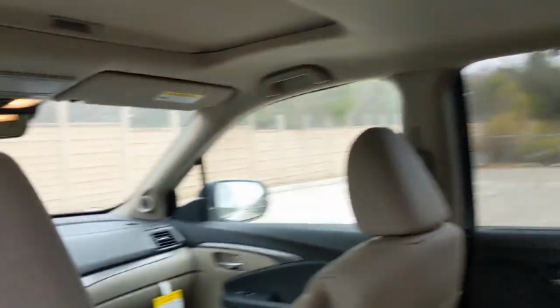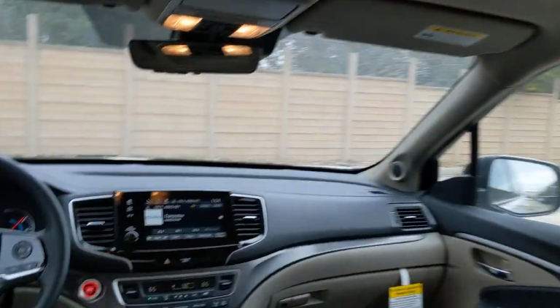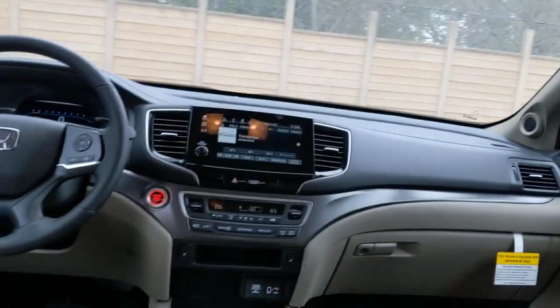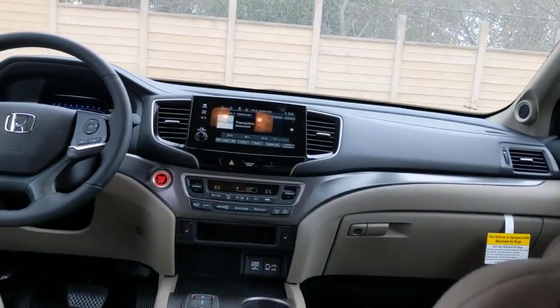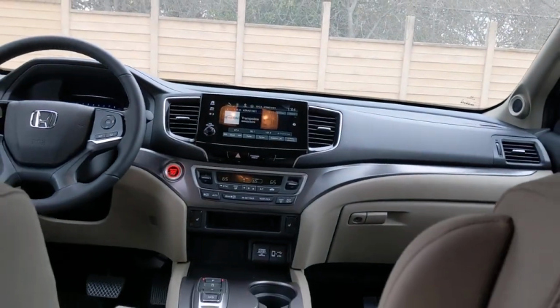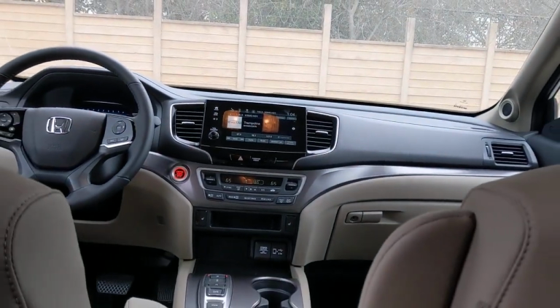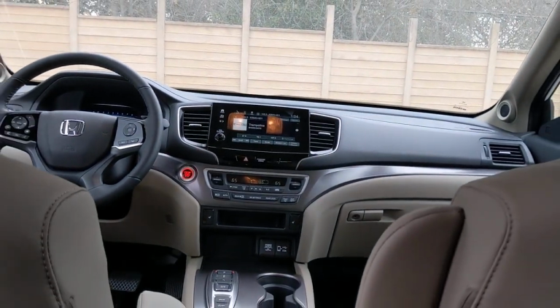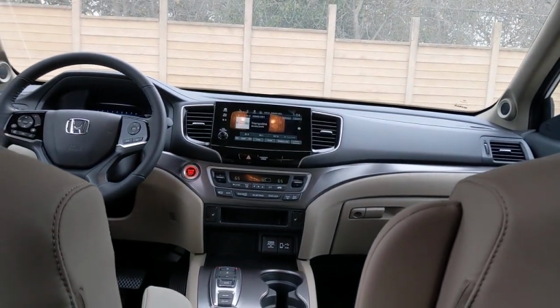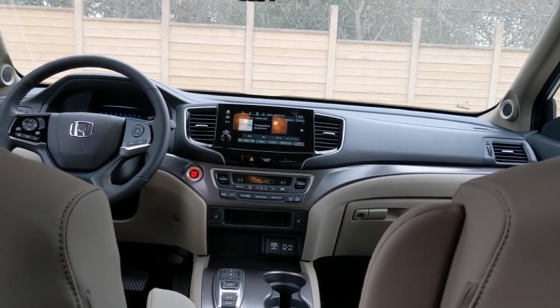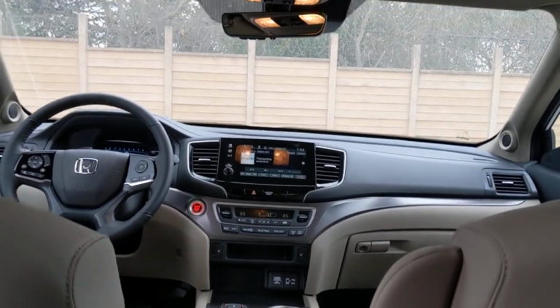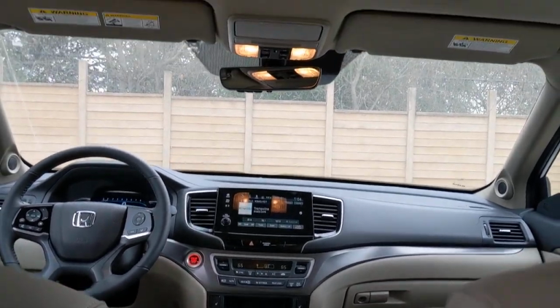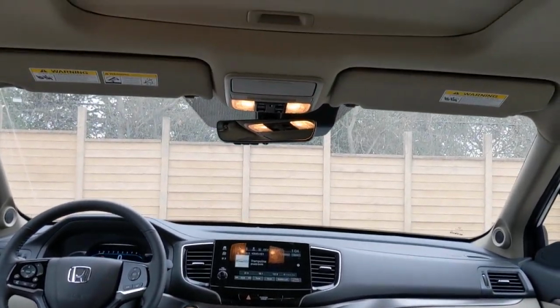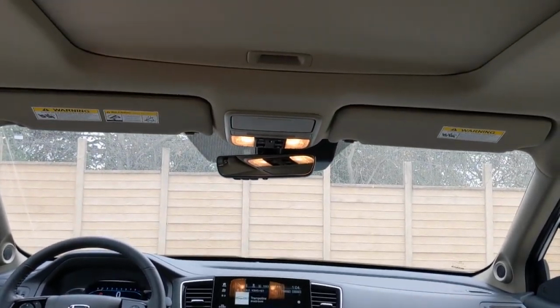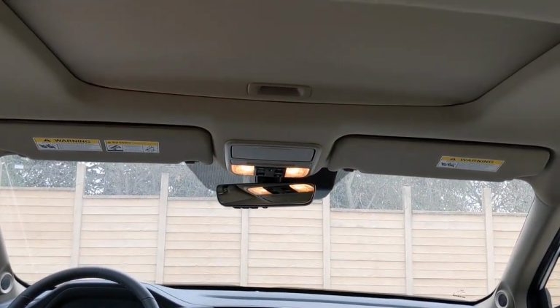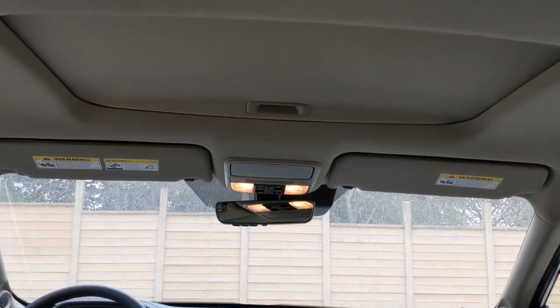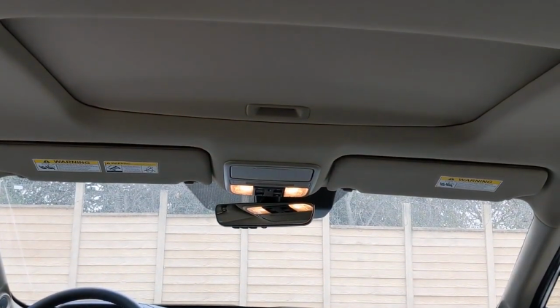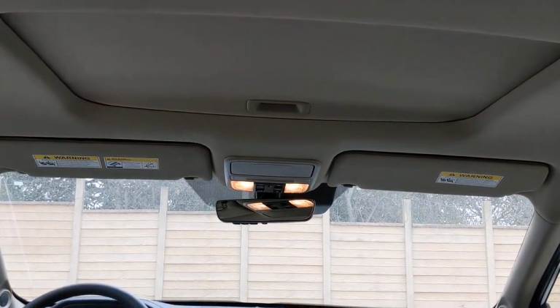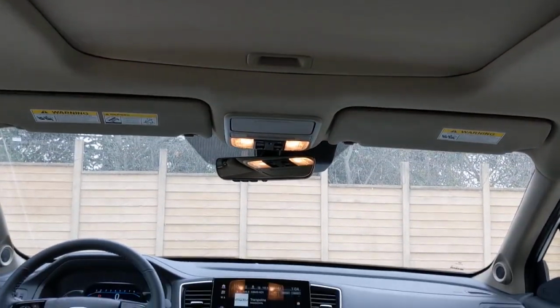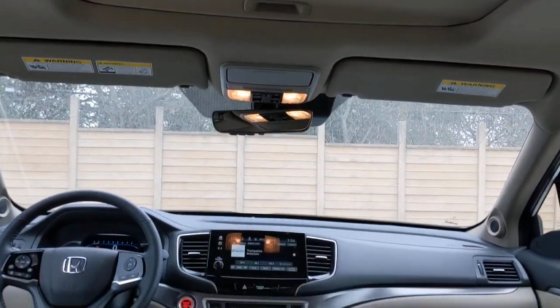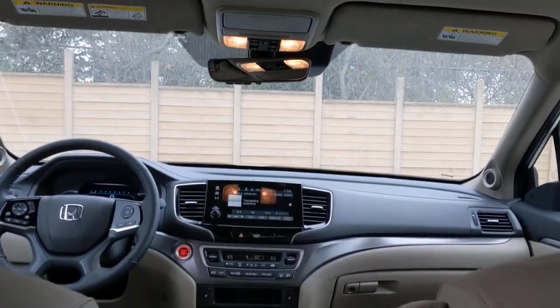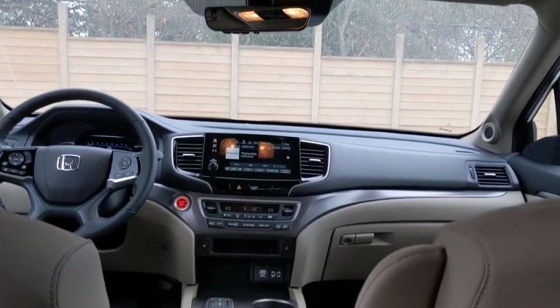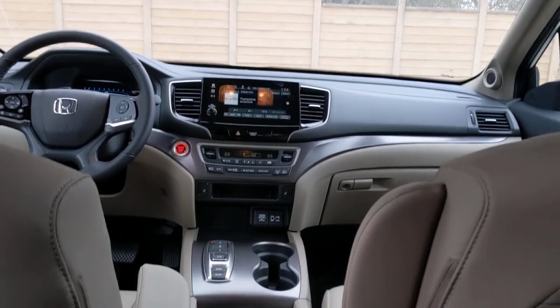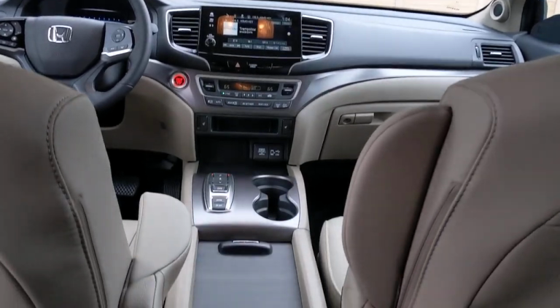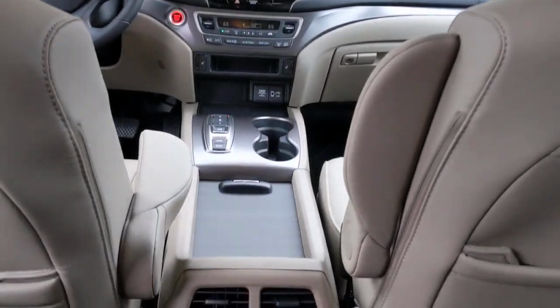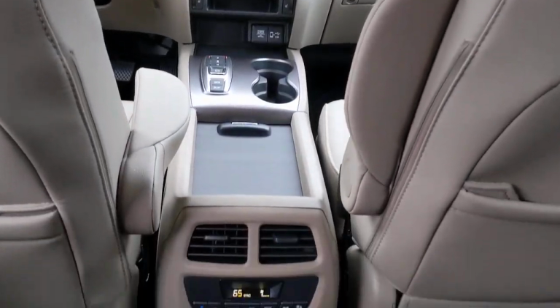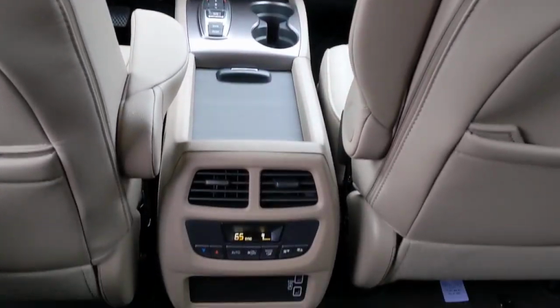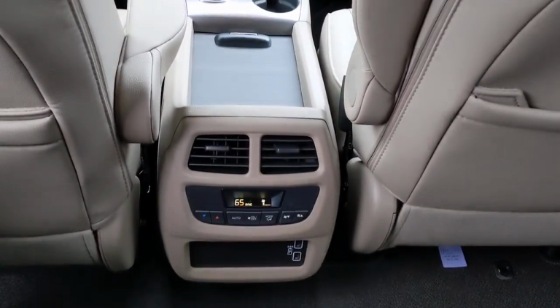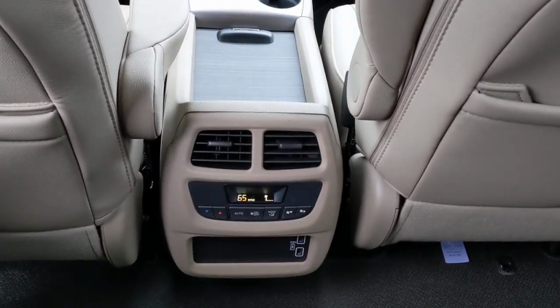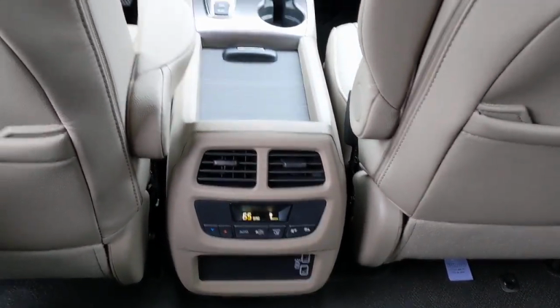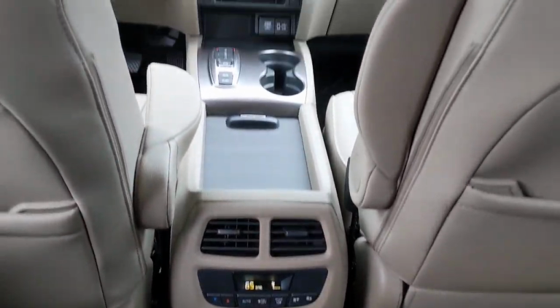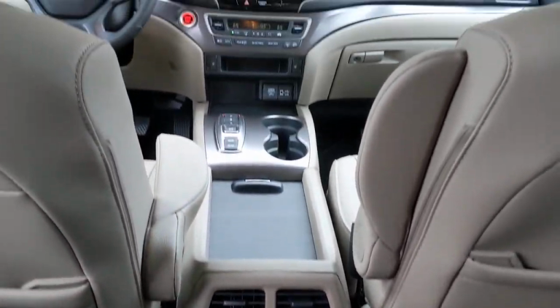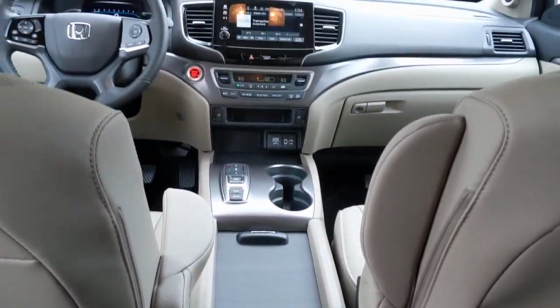Sun moonroof, keyless entry, backup camera, power lift gate, power passenger seat, keyless start, fog lamps, heated mirrors, adaptive cruise control, lane keeping assist.